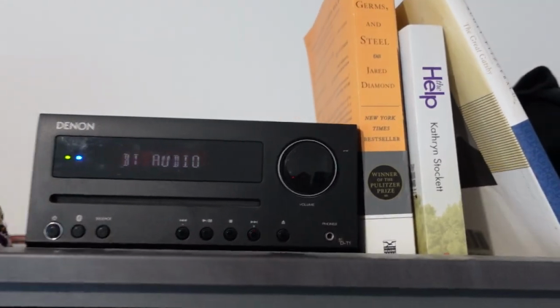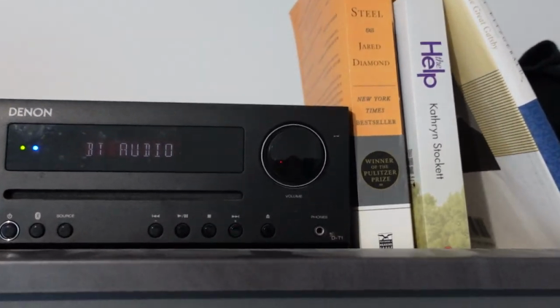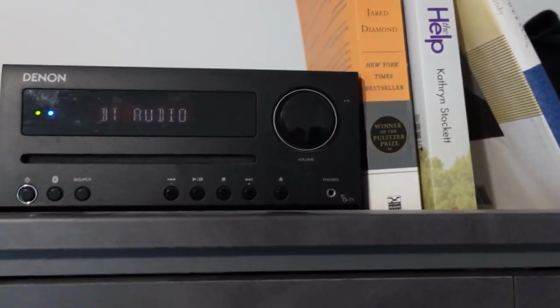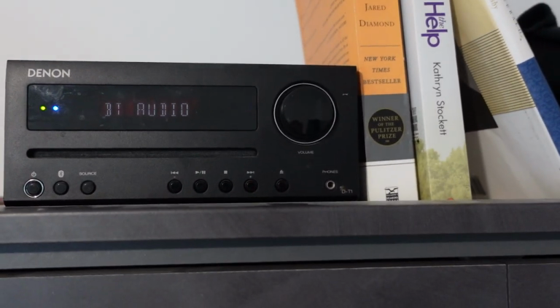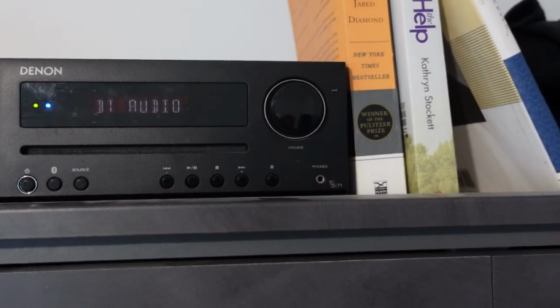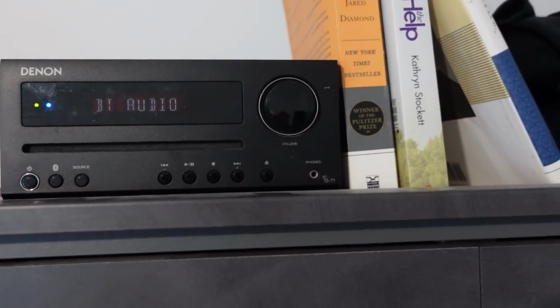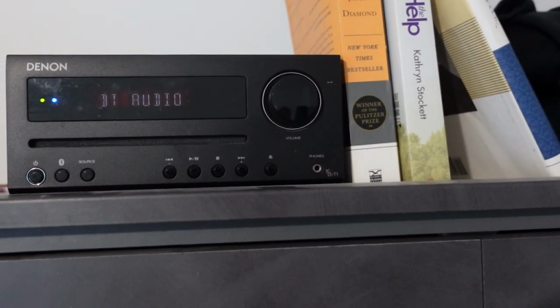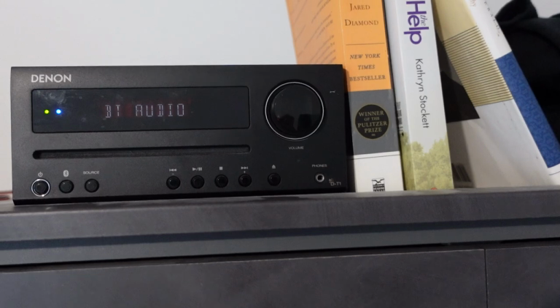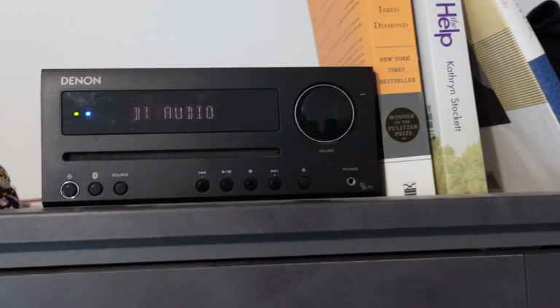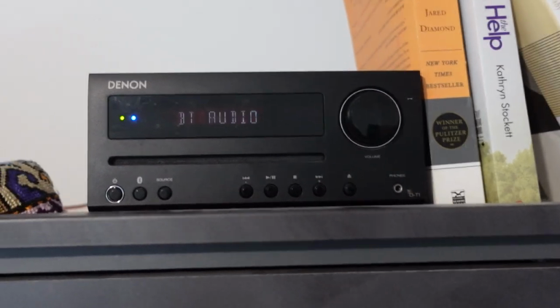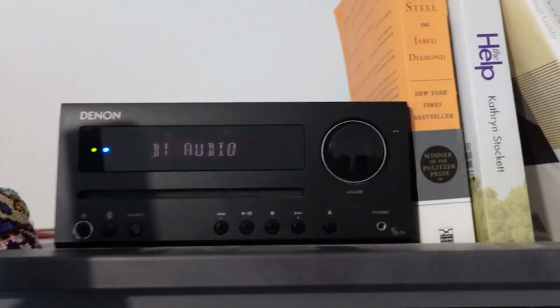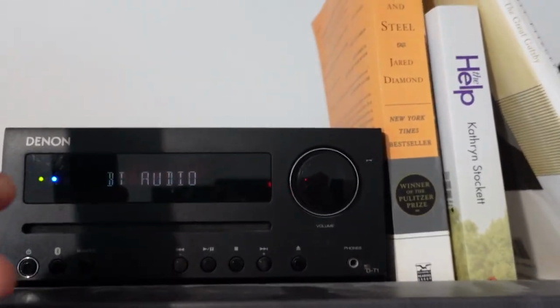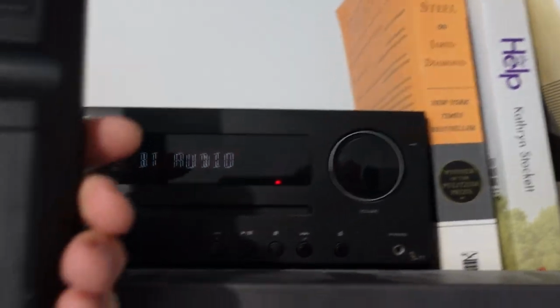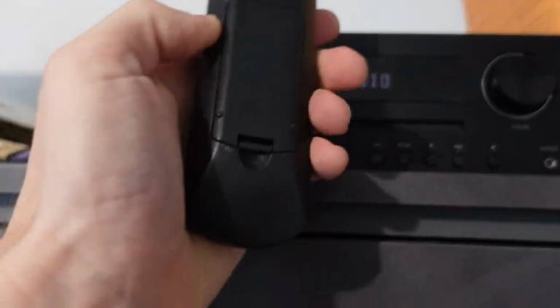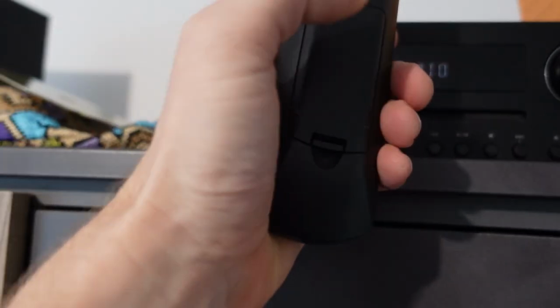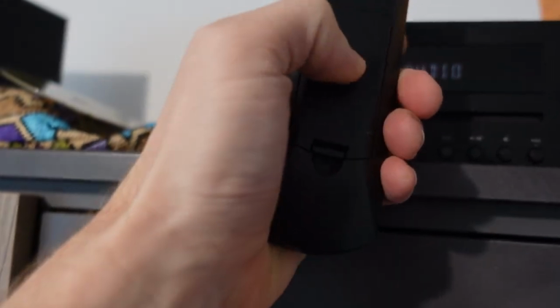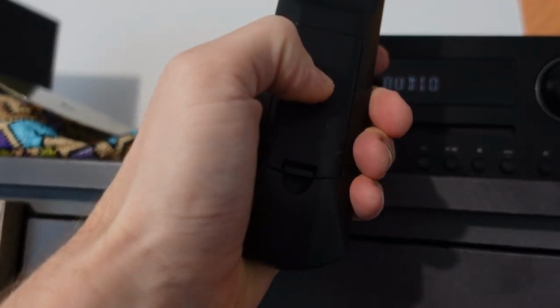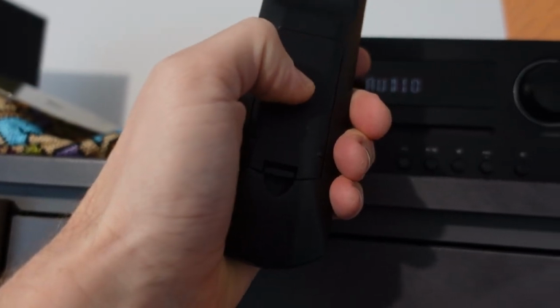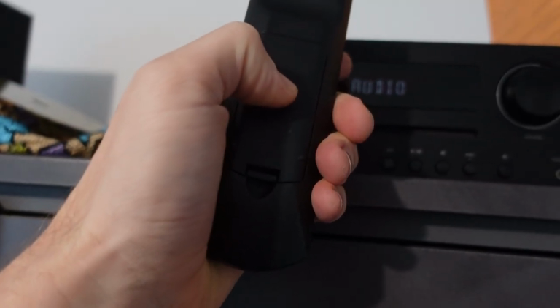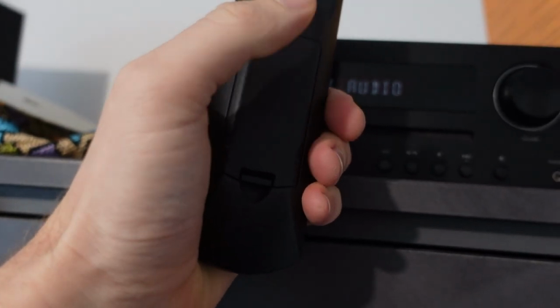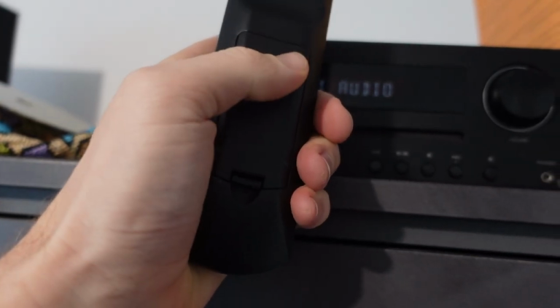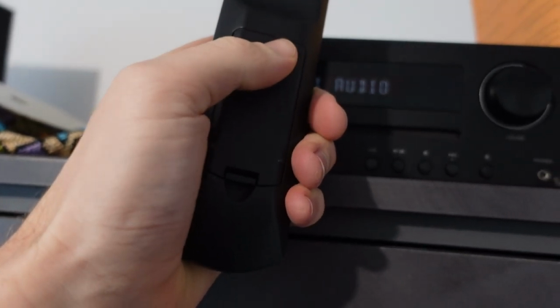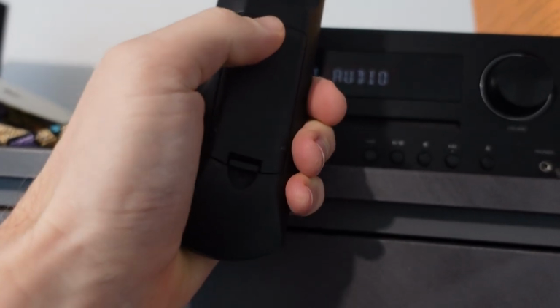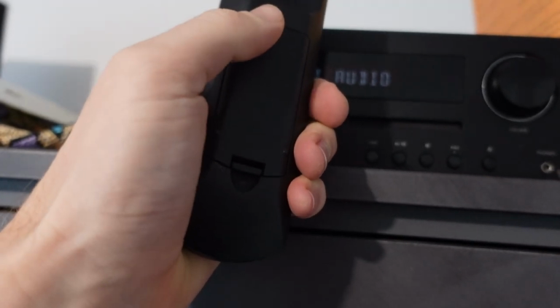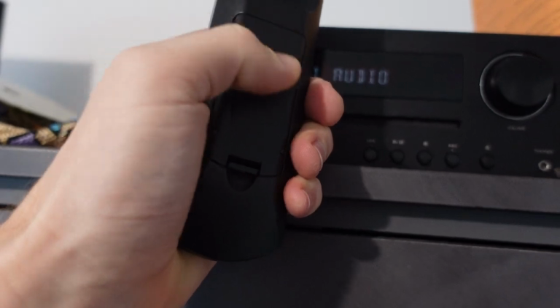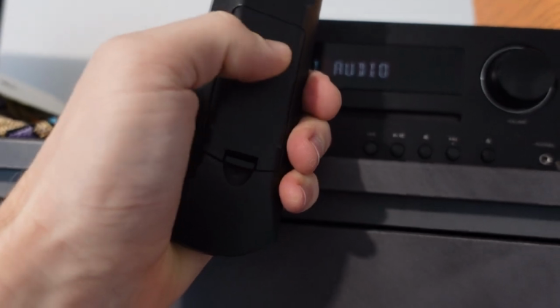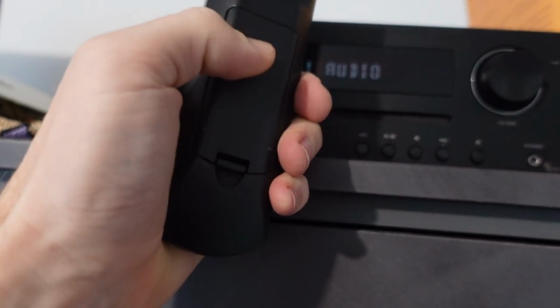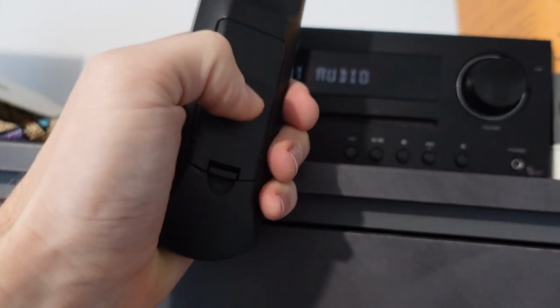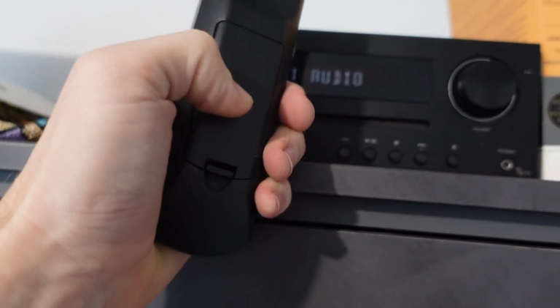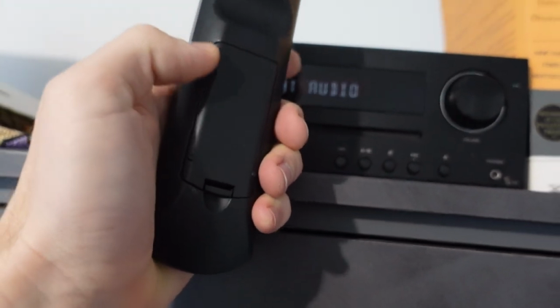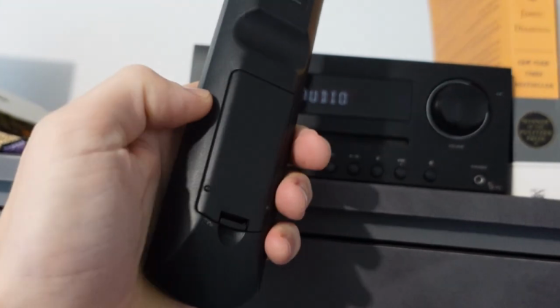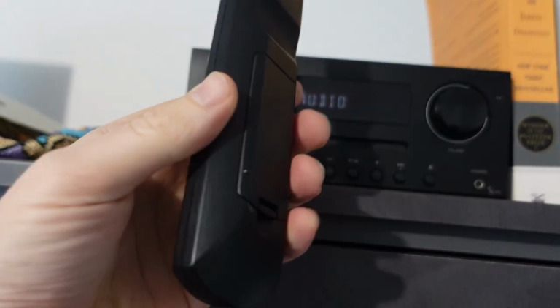A couple things you can try to make sure it's working. Some of the obvious things: put some fresh batteries in it, and make sure they're pointing in the right direction.